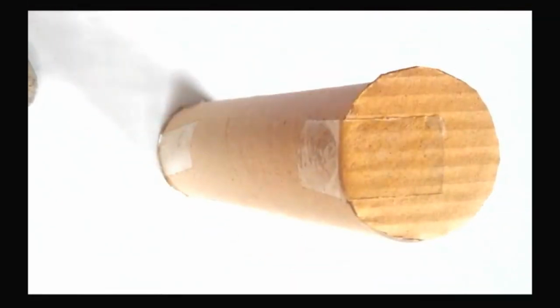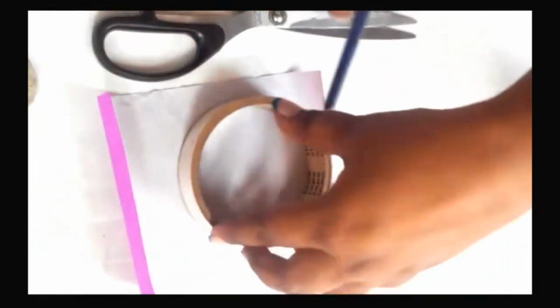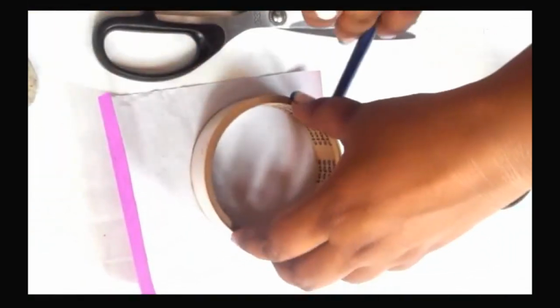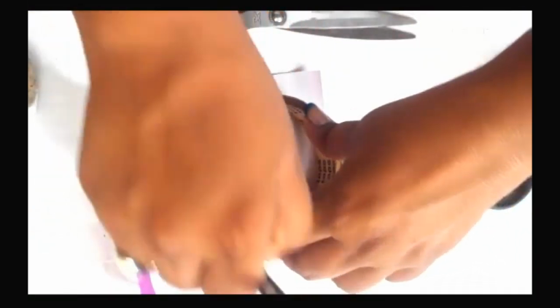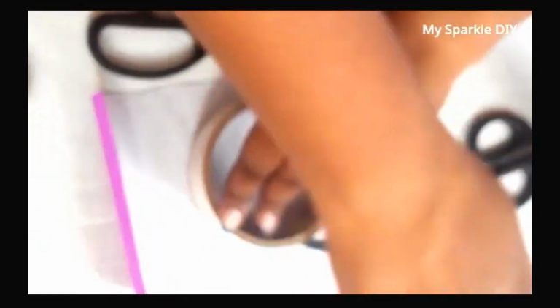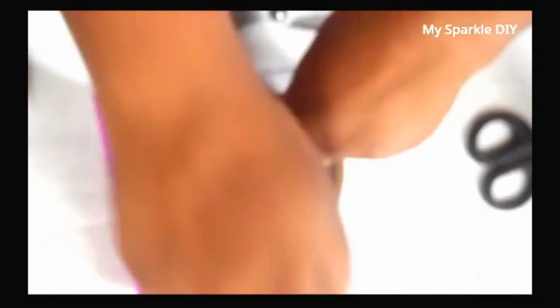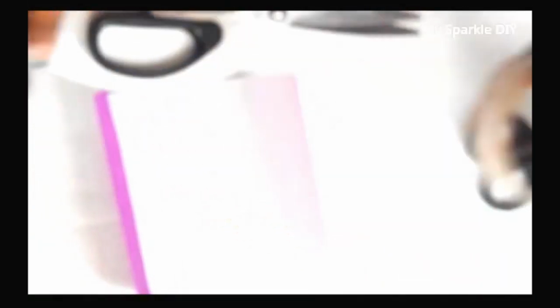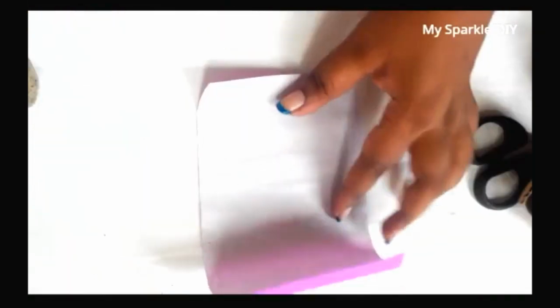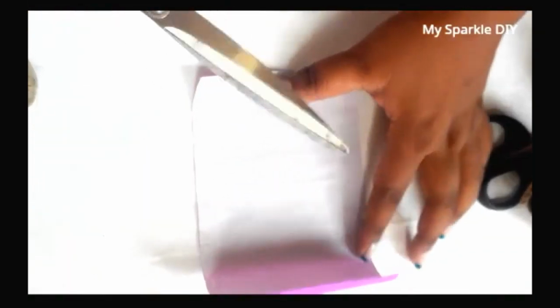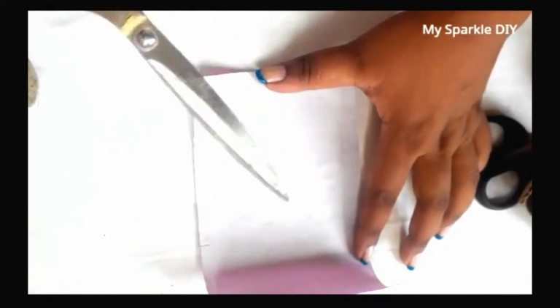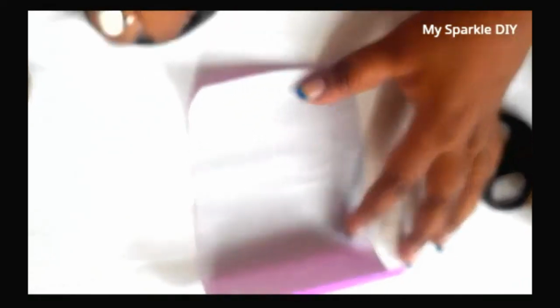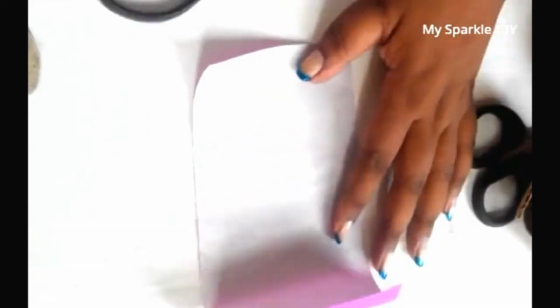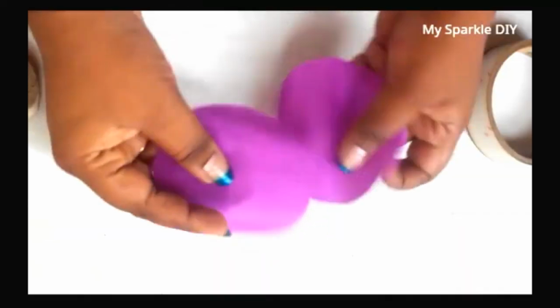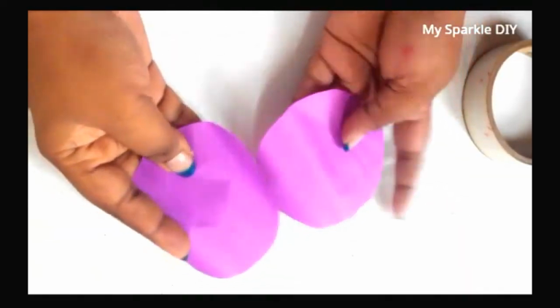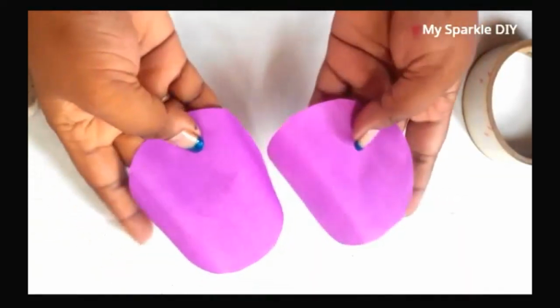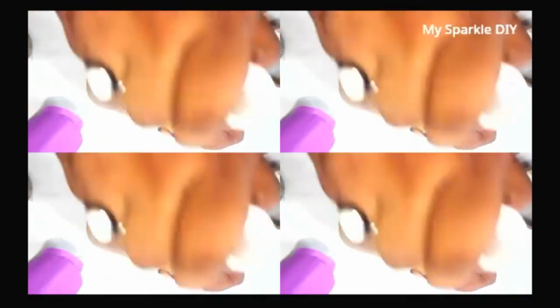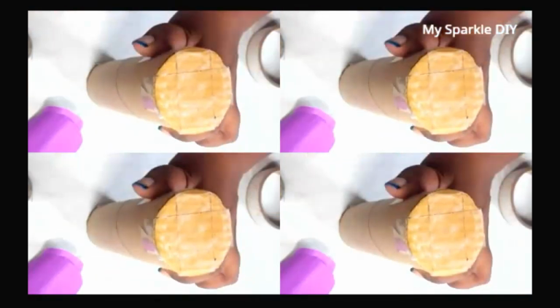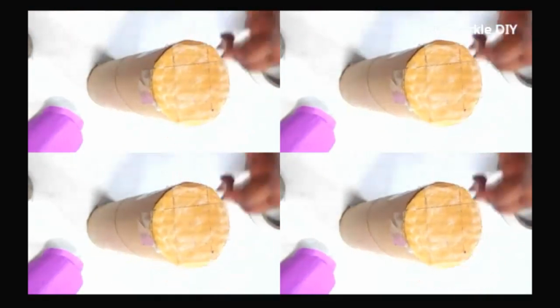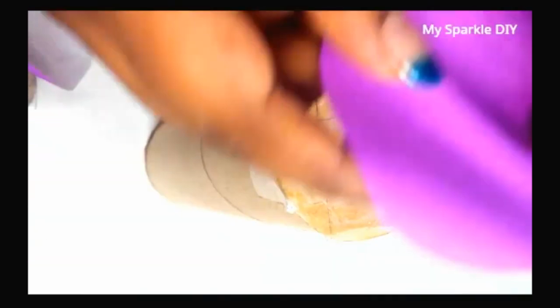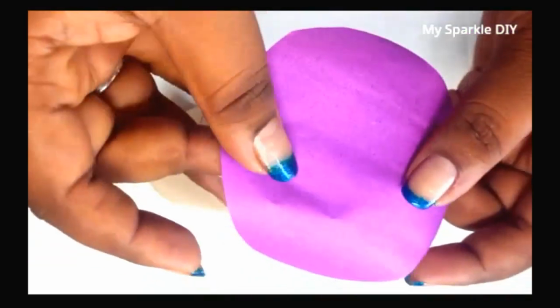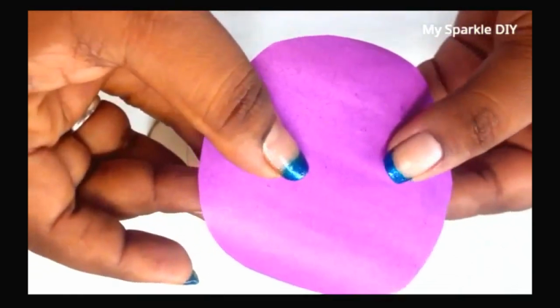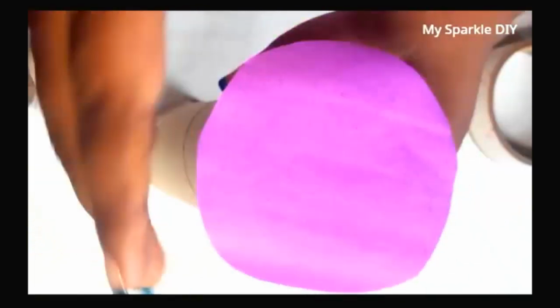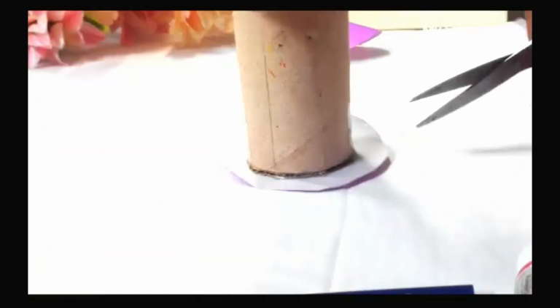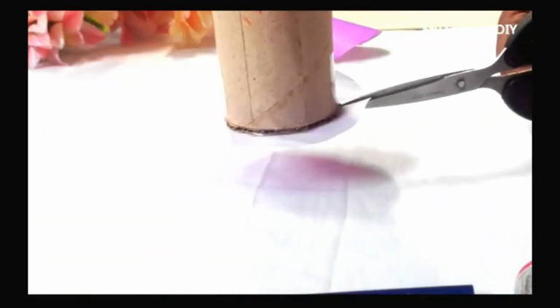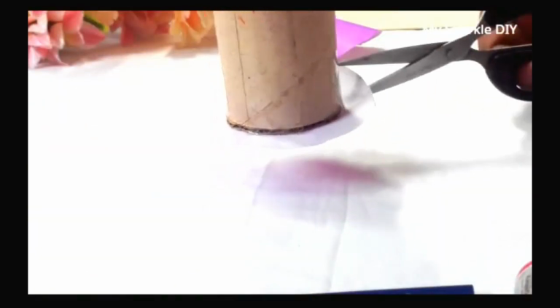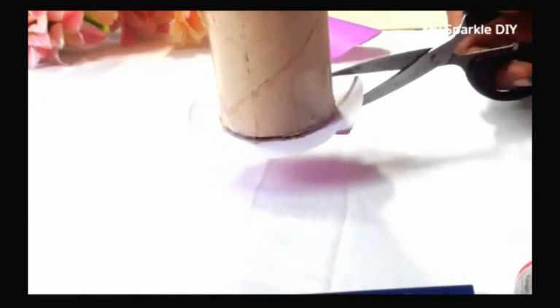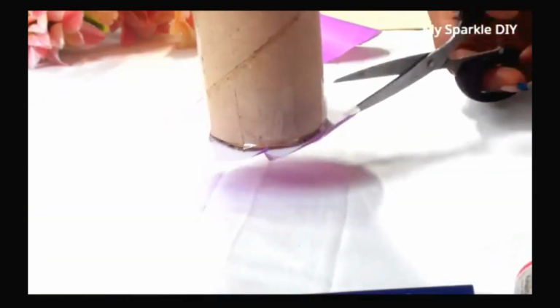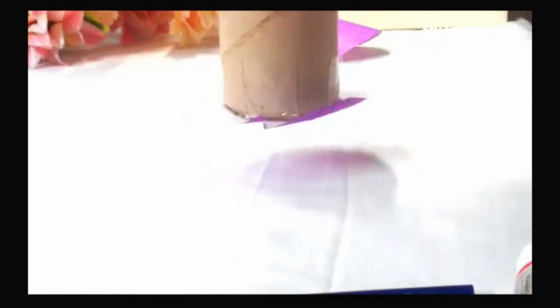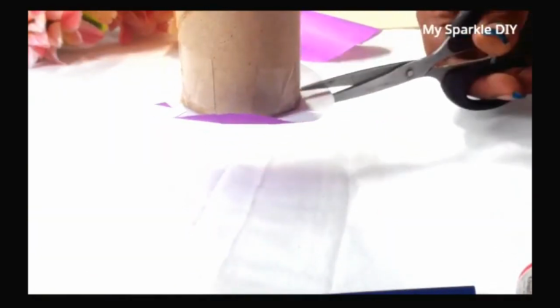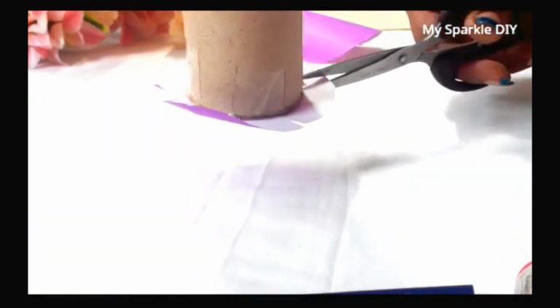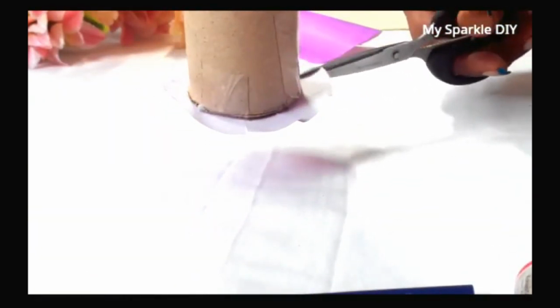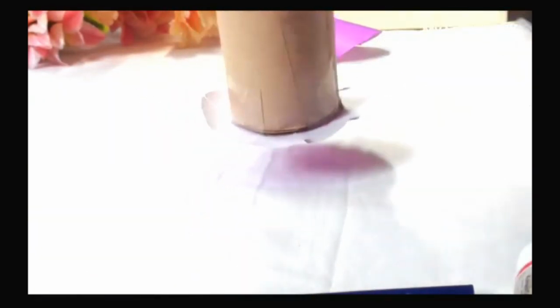Trace two circles using any round object — this must be bigger than the paper towel roll. Stick one circle on the bottom of the pencil case and cut into small parts so that you can fold it easily.